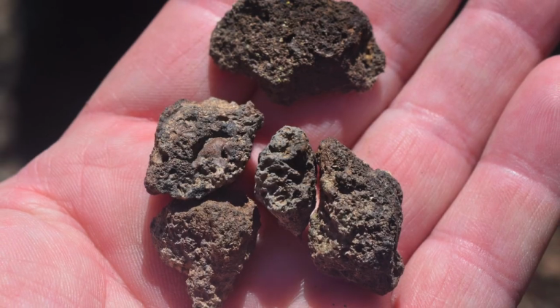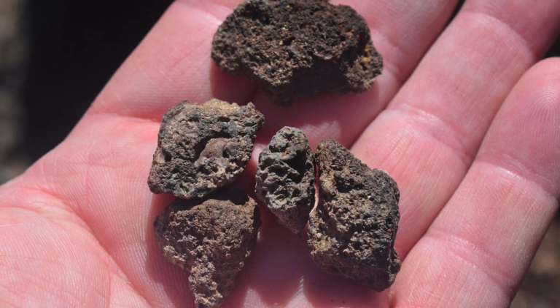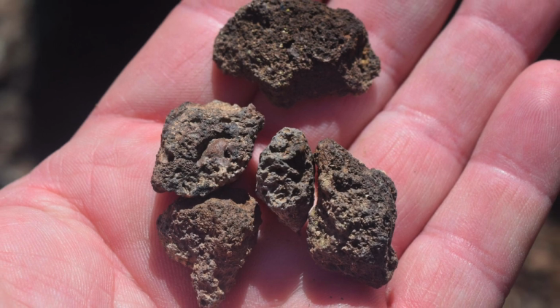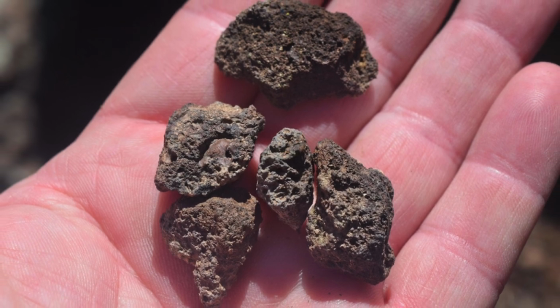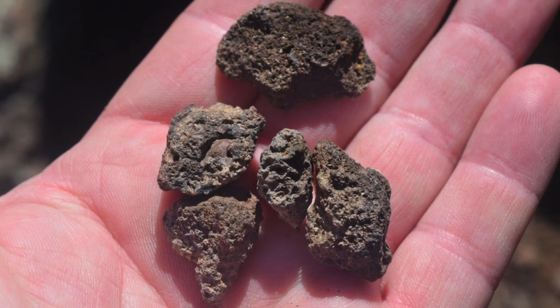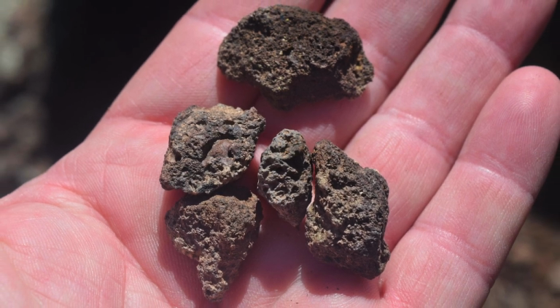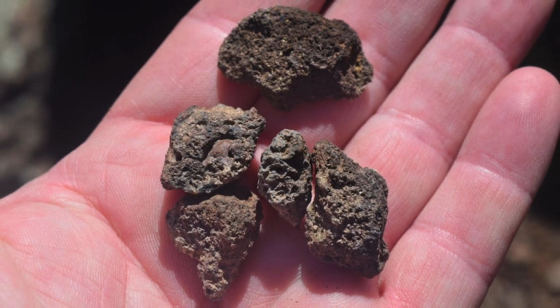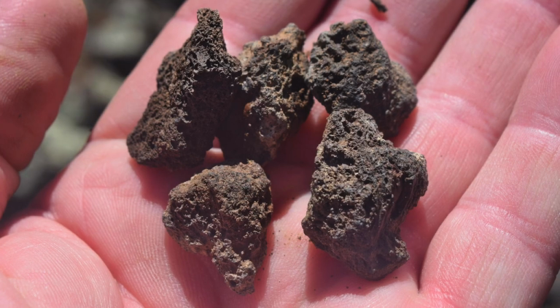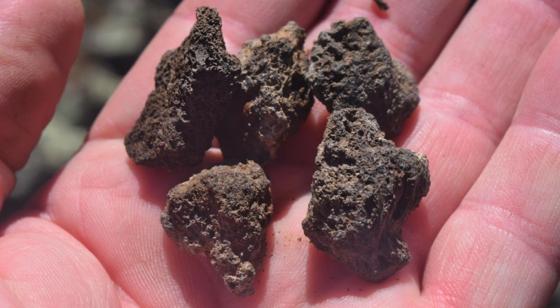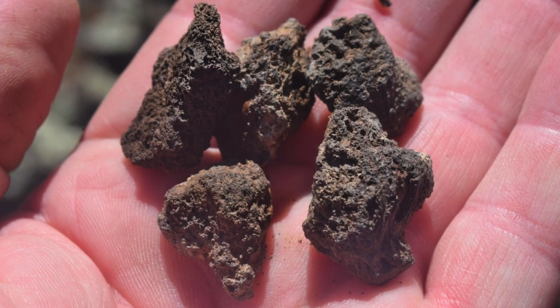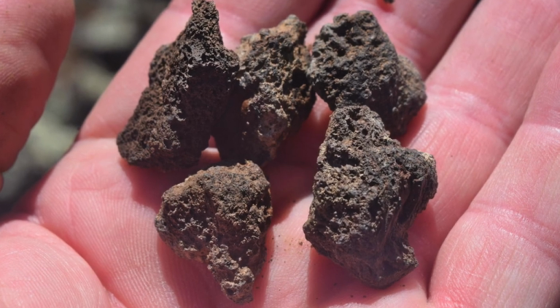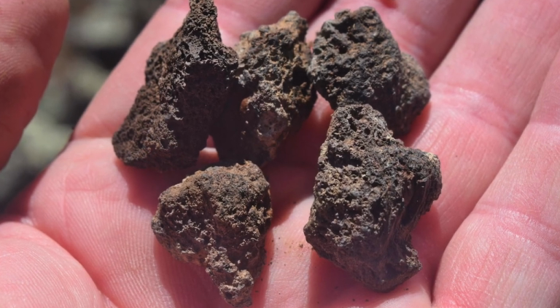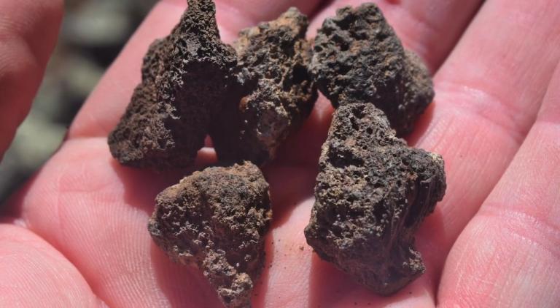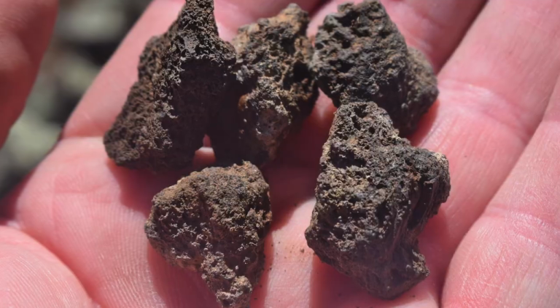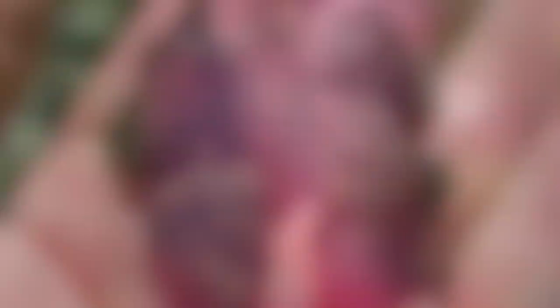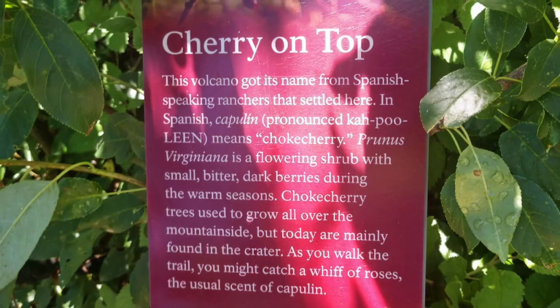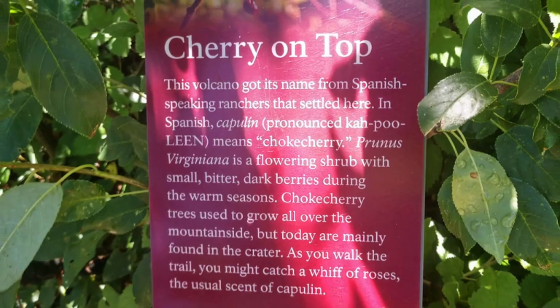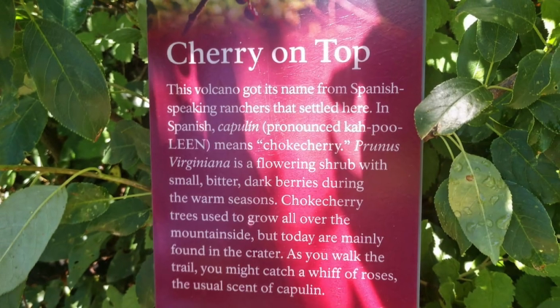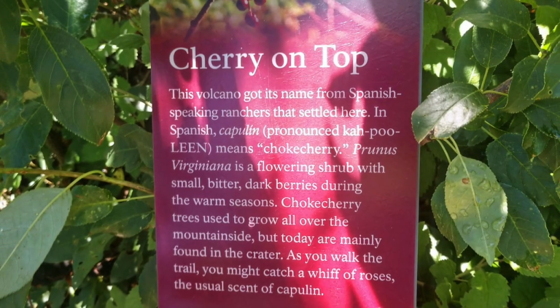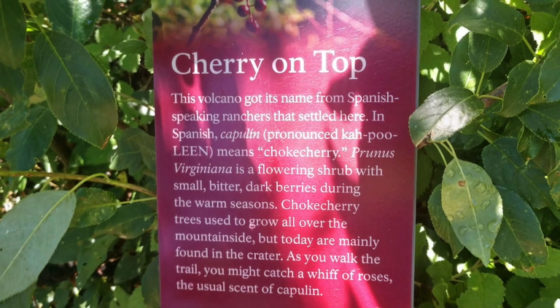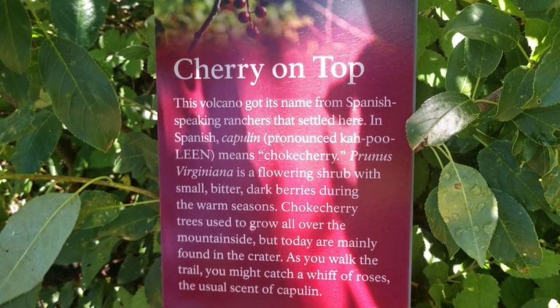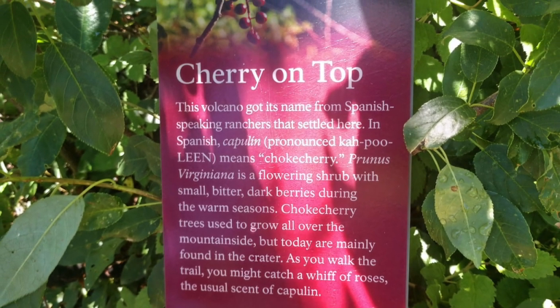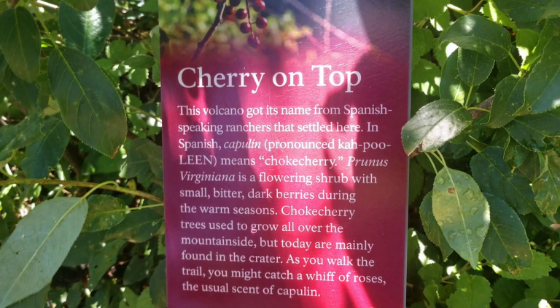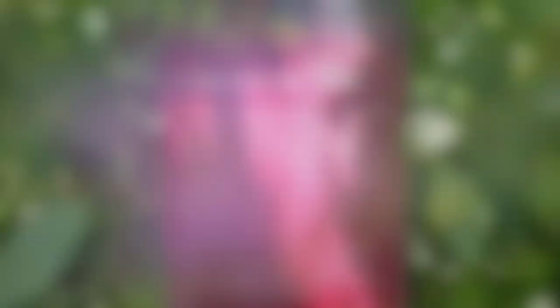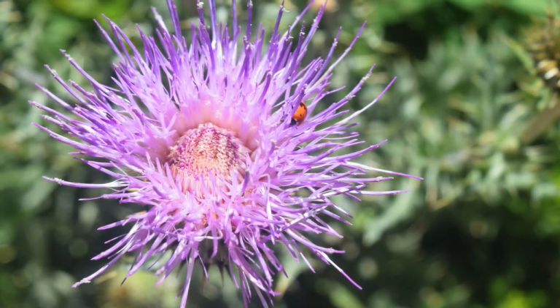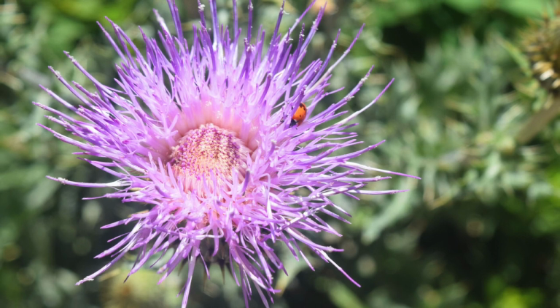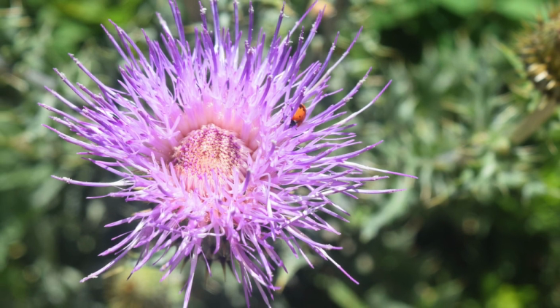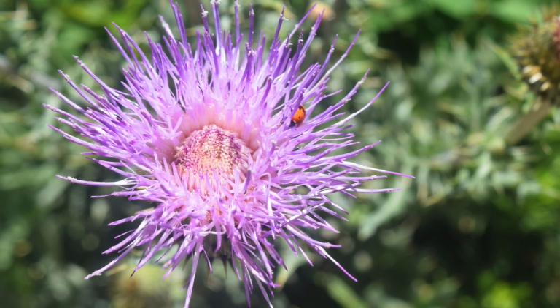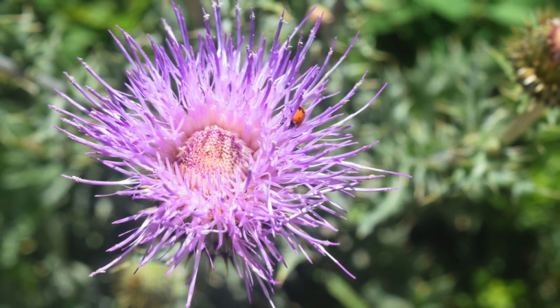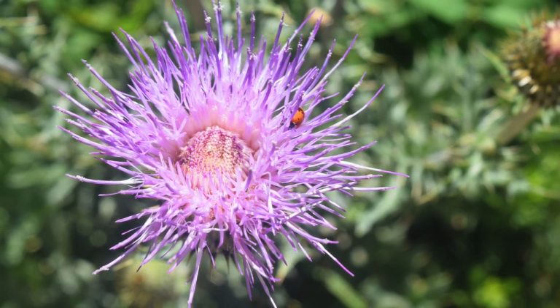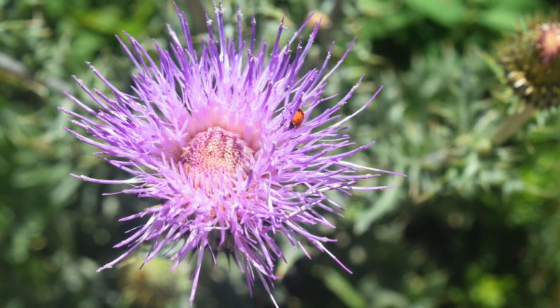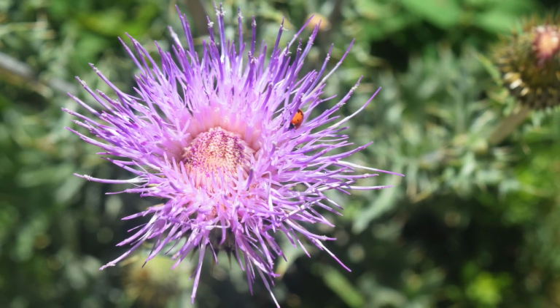Here are two quick close-ups of some of the smaller rocks so you can see their detail — these are very porous and lightweight. Here's a little more information as to why this volcano is named what it is.